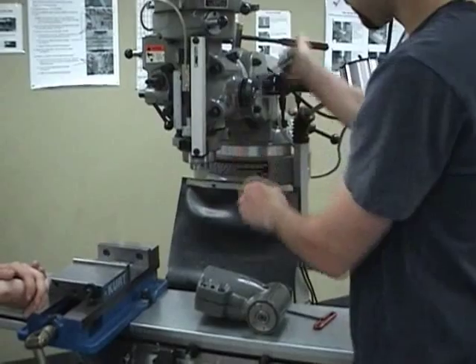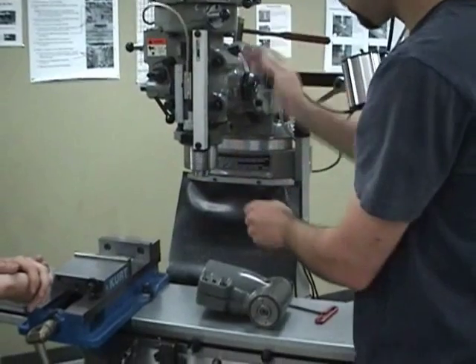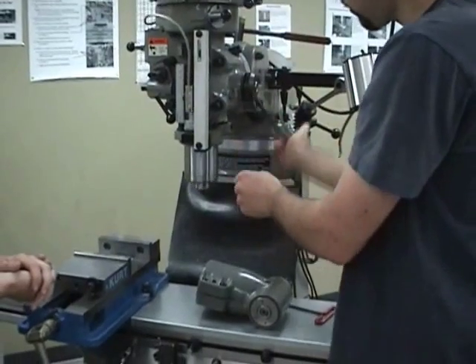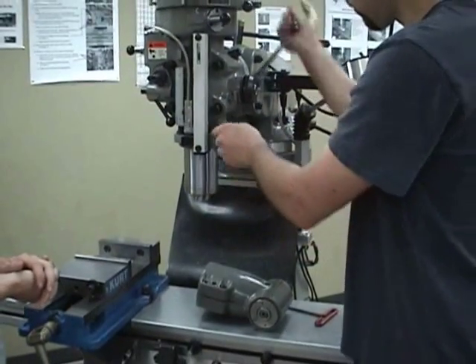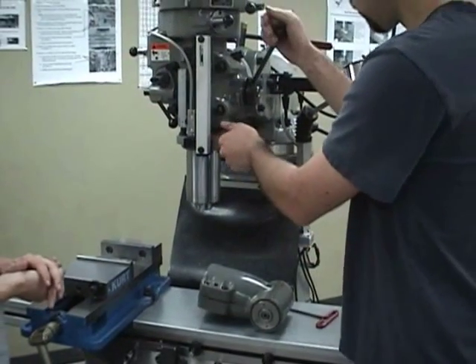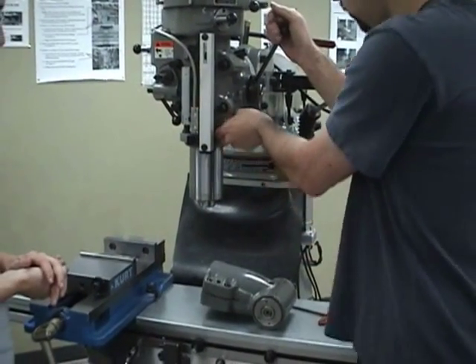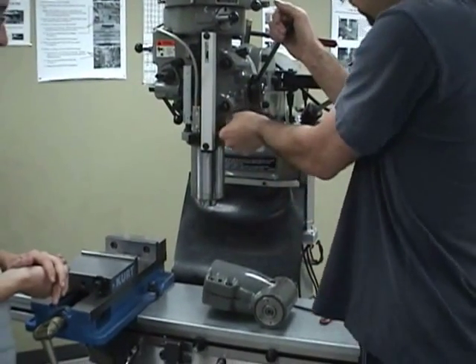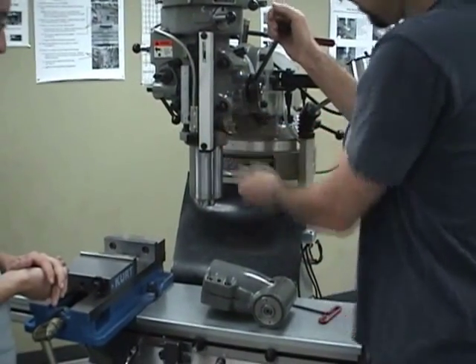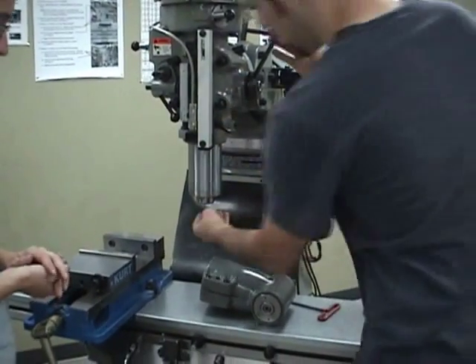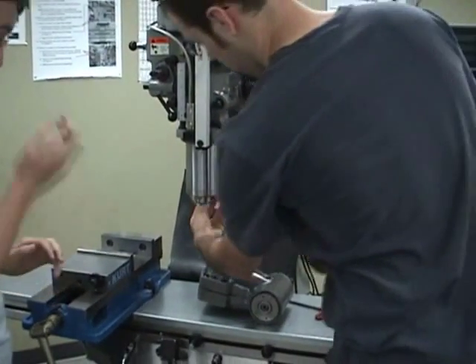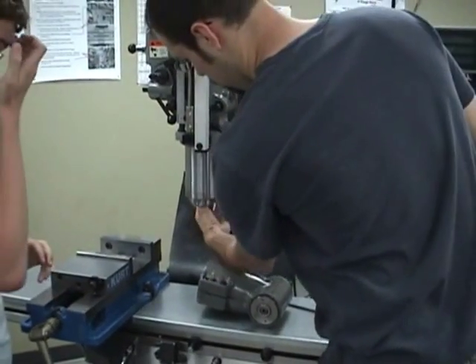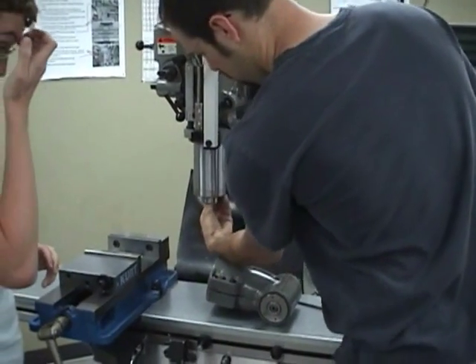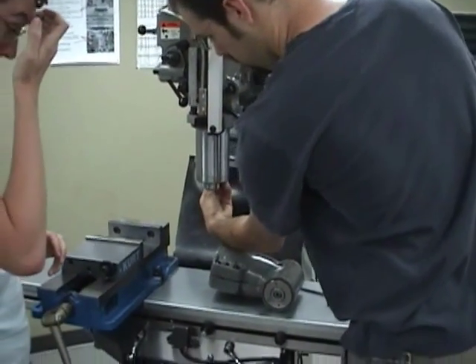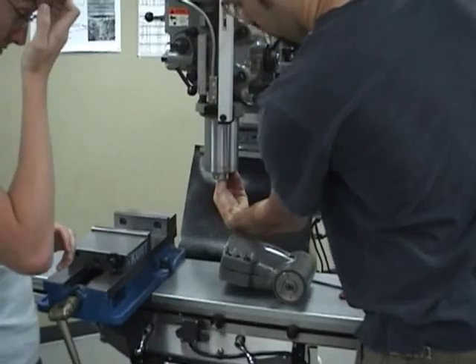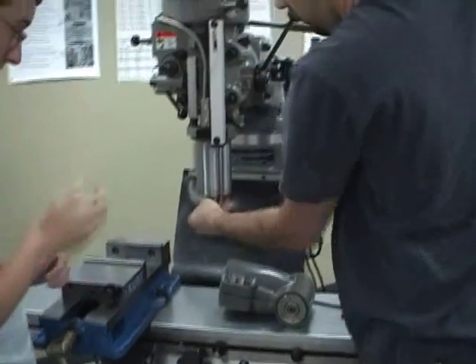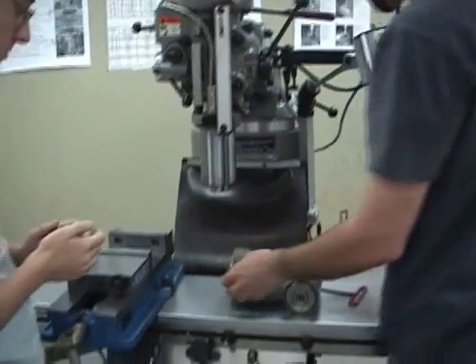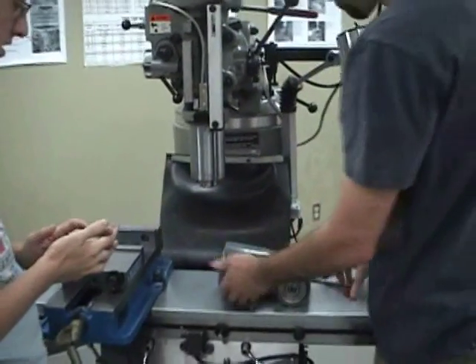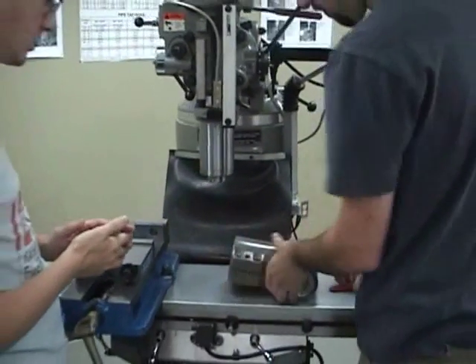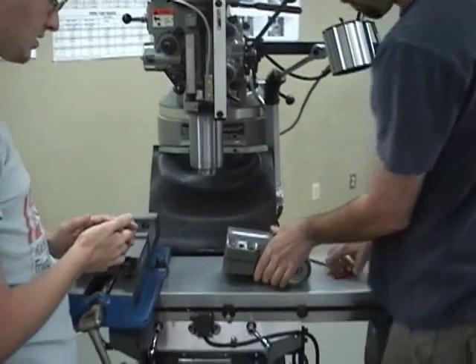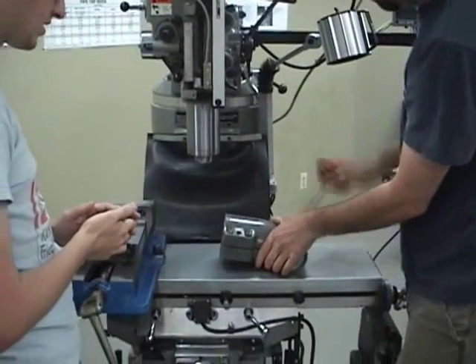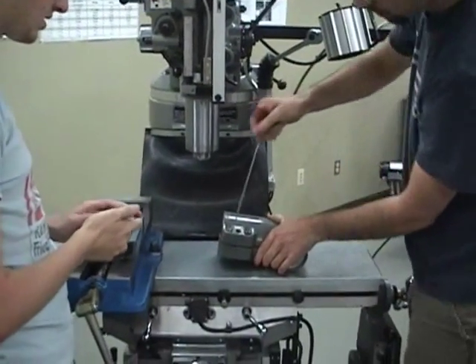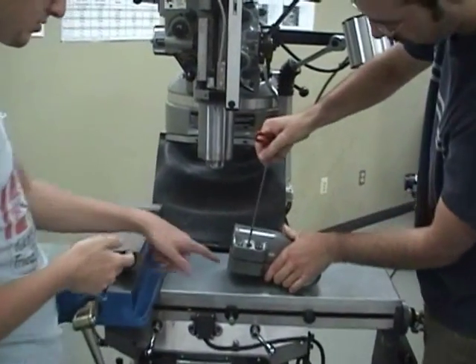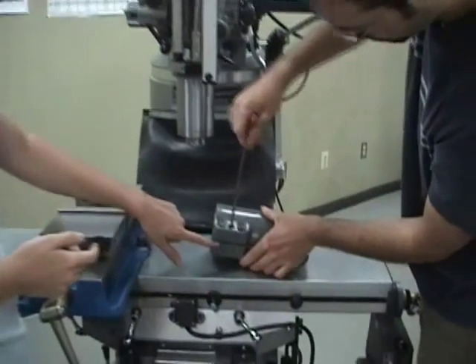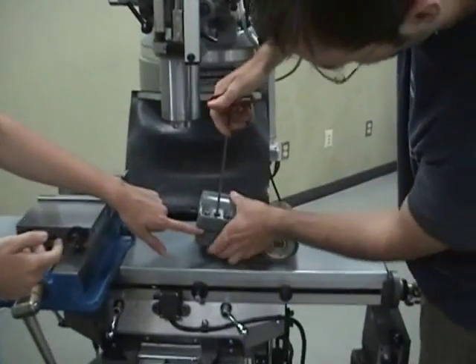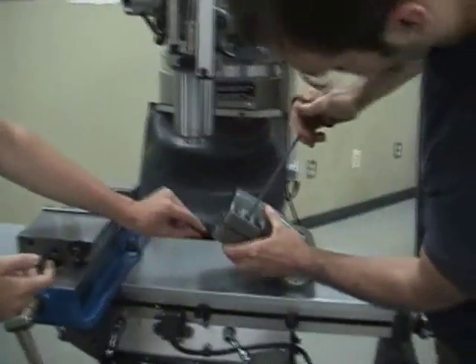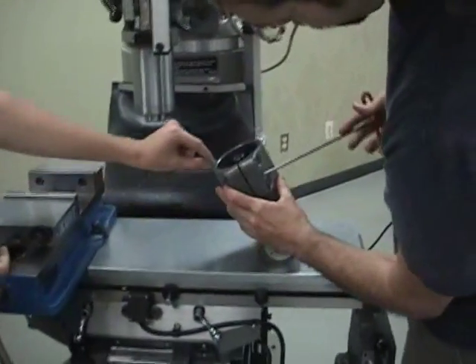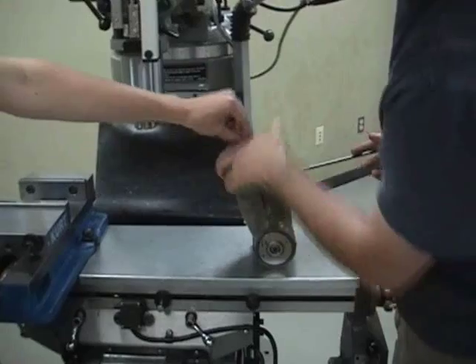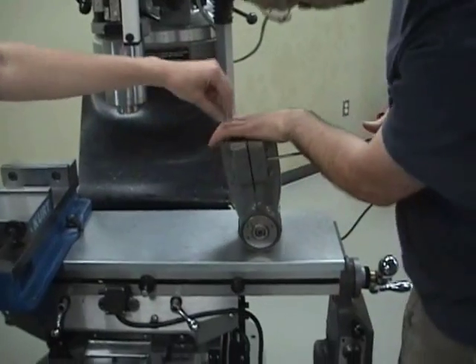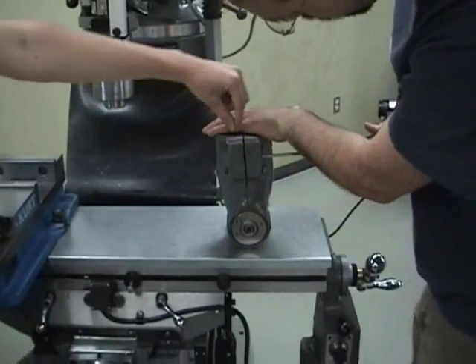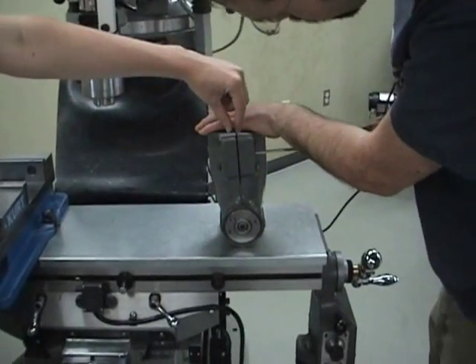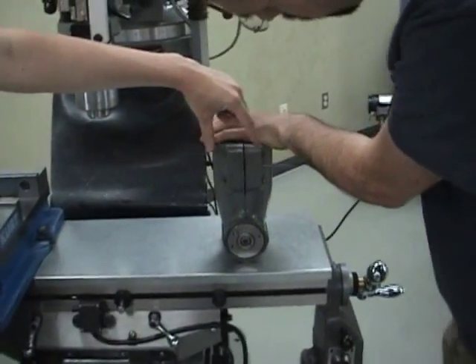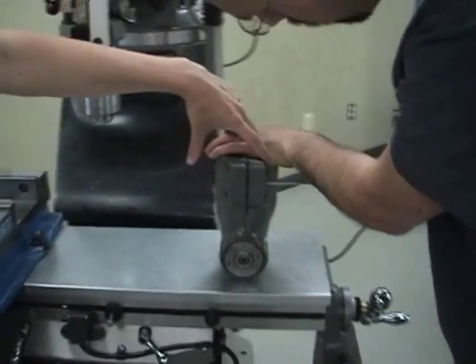Lower the head of the mill and check for the notch inside. On the right angle head, tighten the center screw one quarter turn after contact.